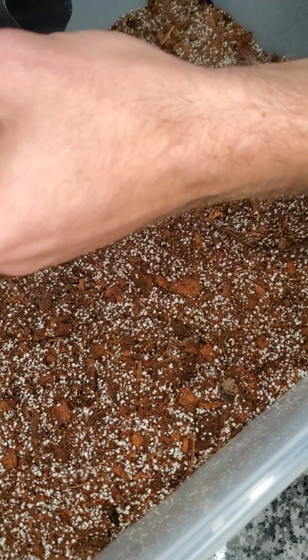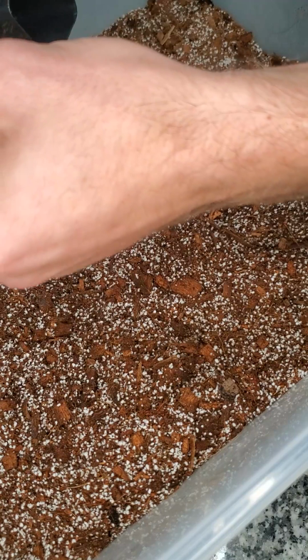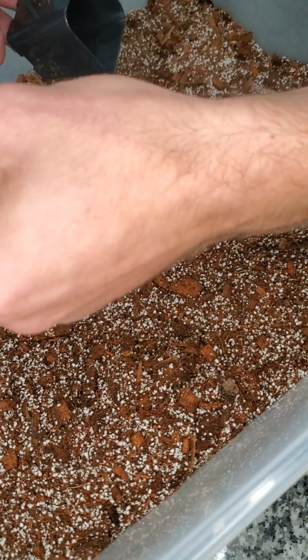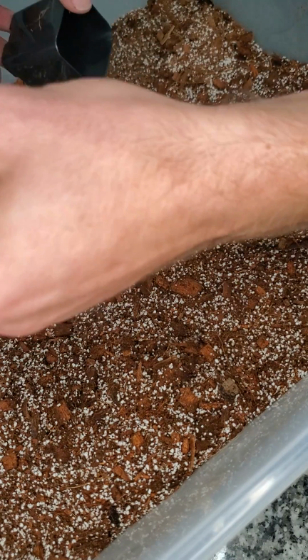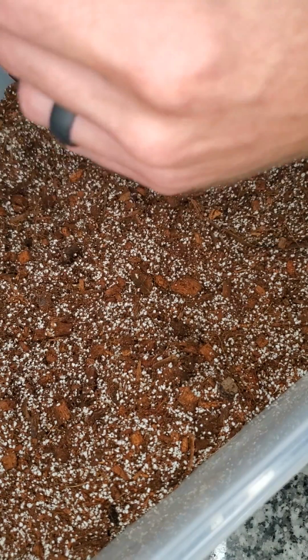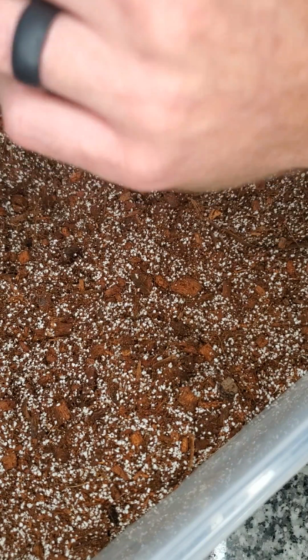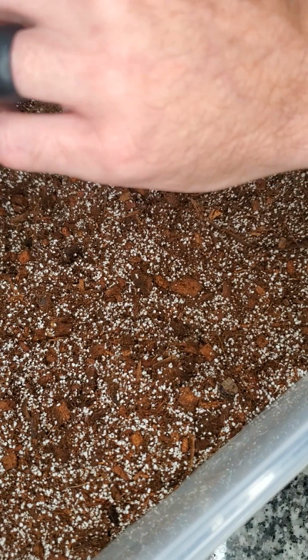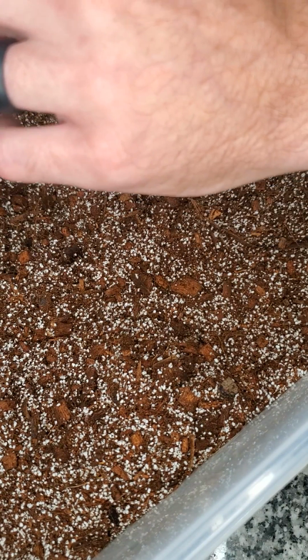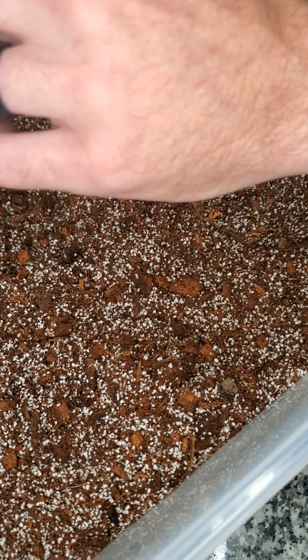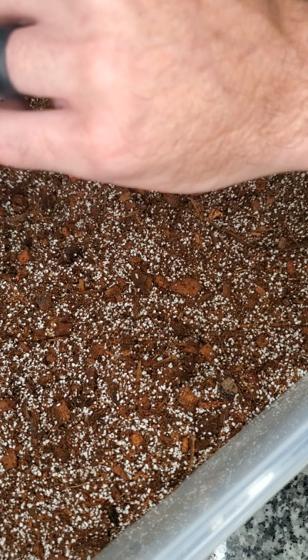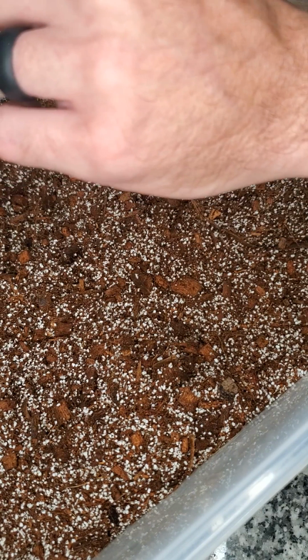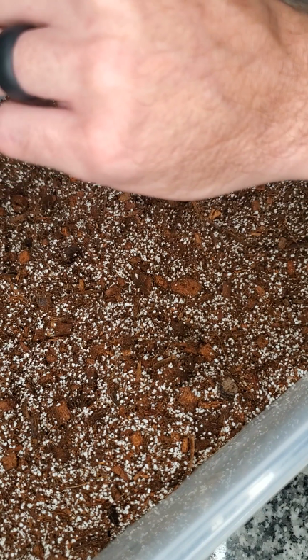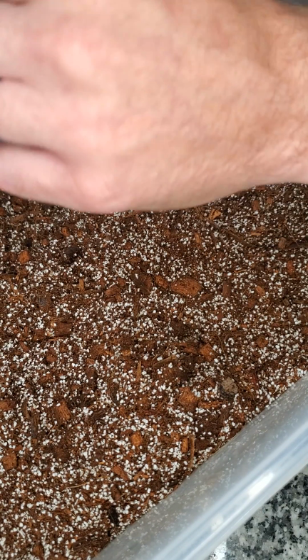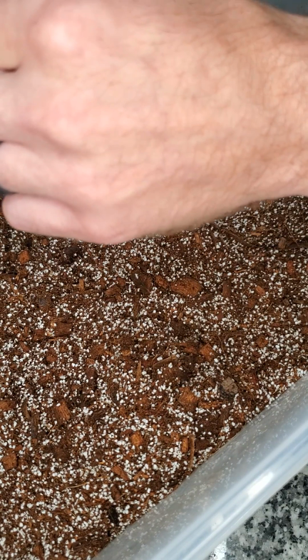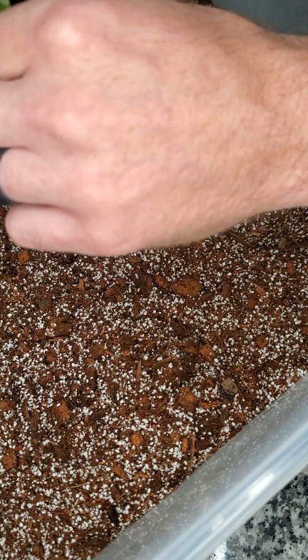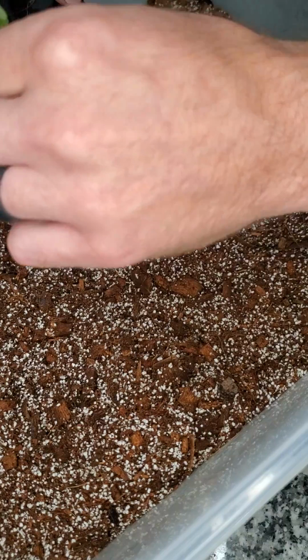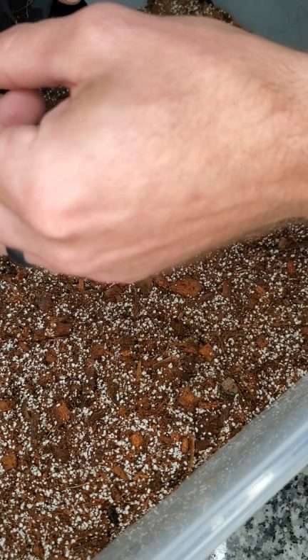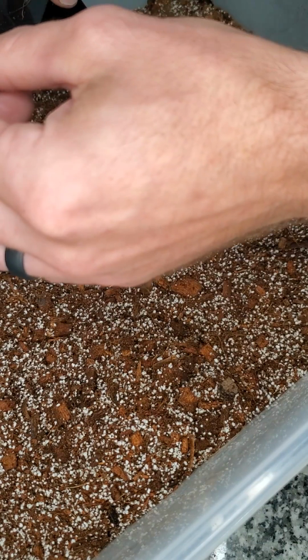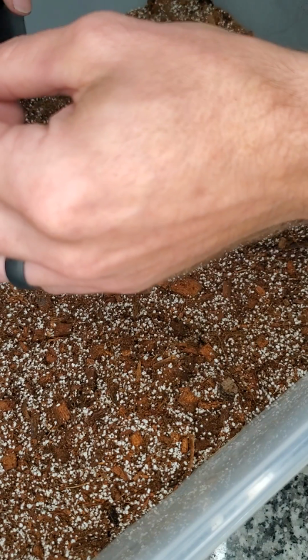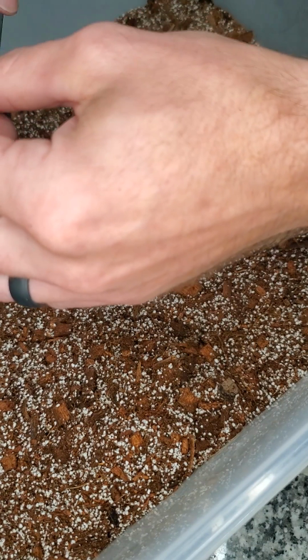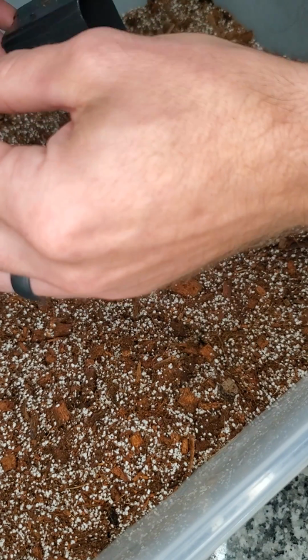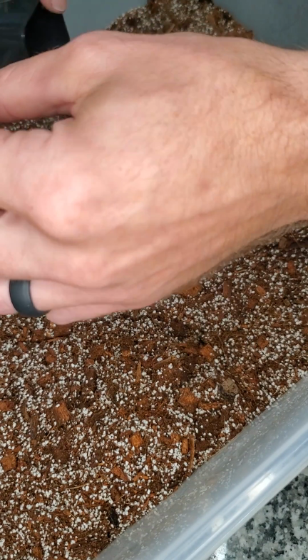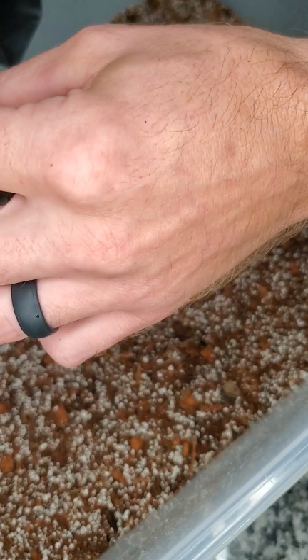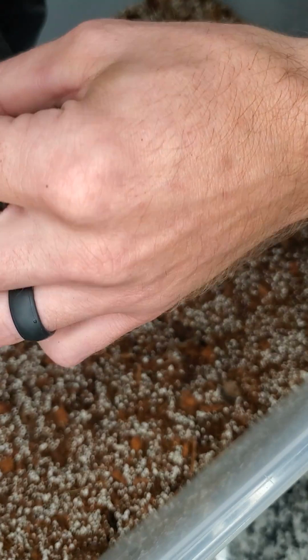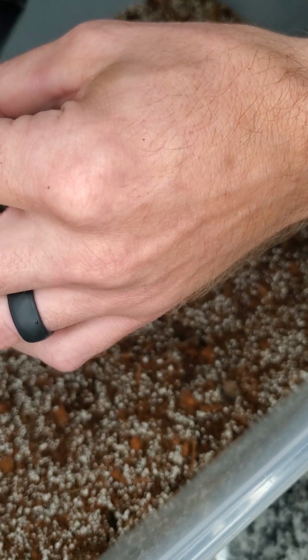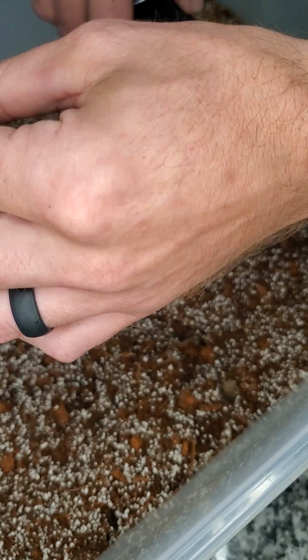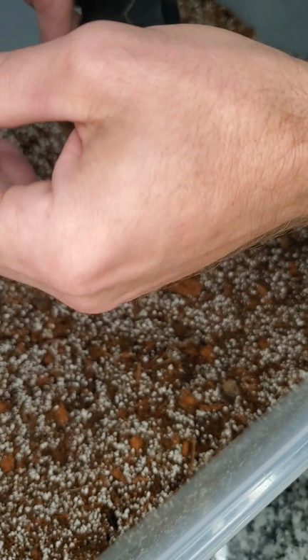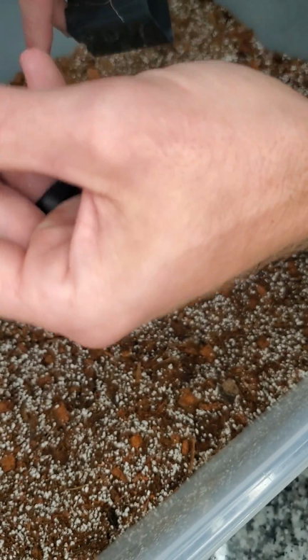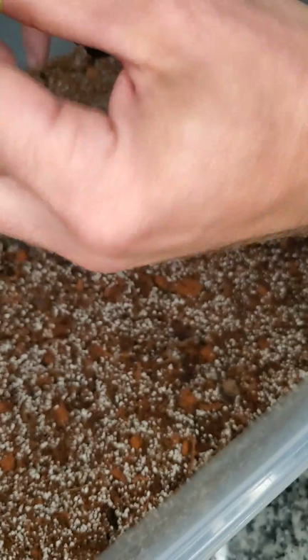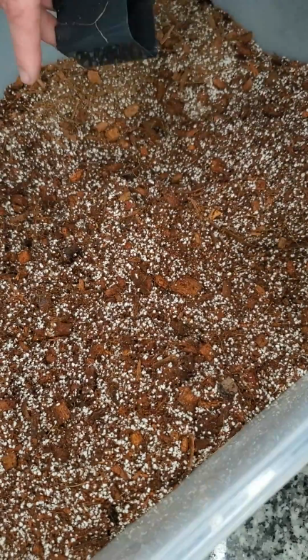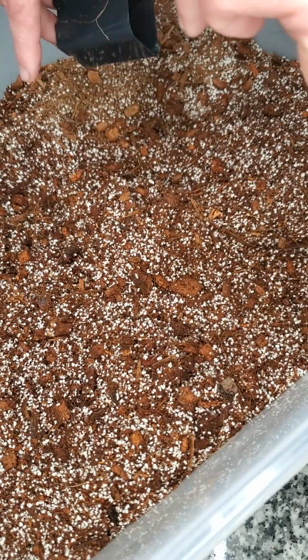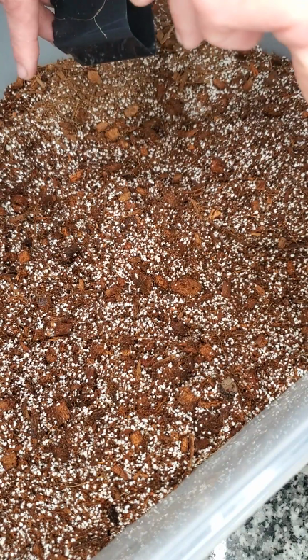A lot of the rooting hormones people use are a gel mix. Those gels are really designed for rooting cuttings — the gel has to be absorbed into the plant through a fresh cut. We don't have that situation with this.